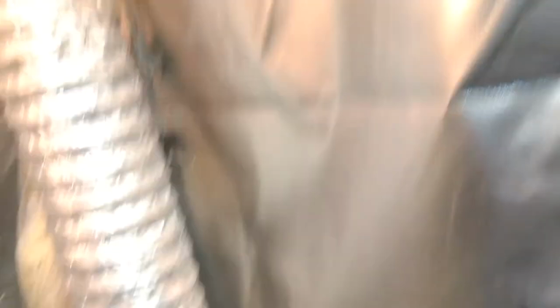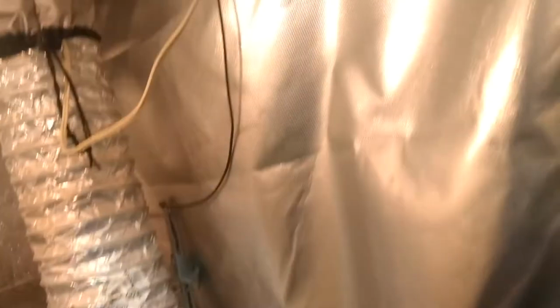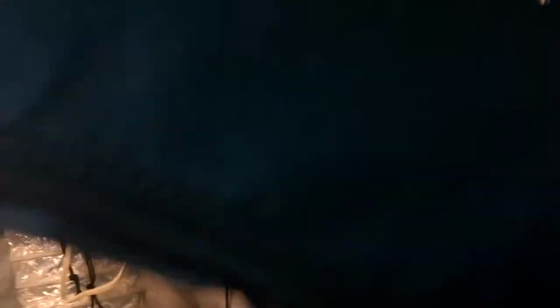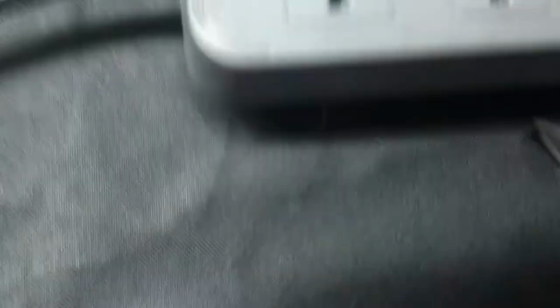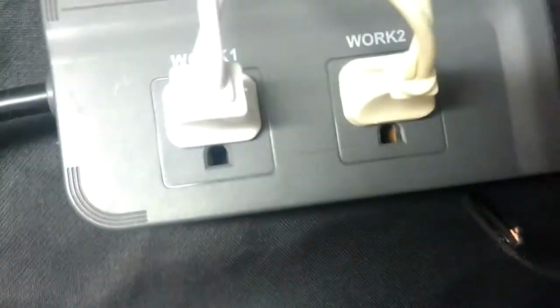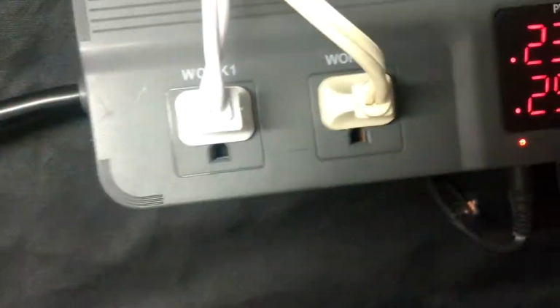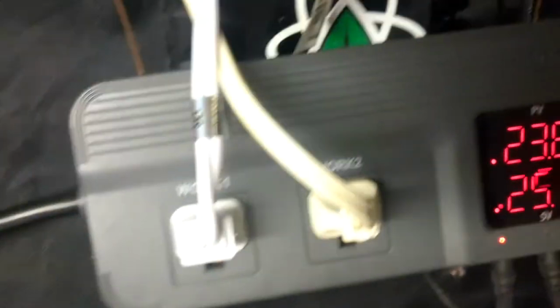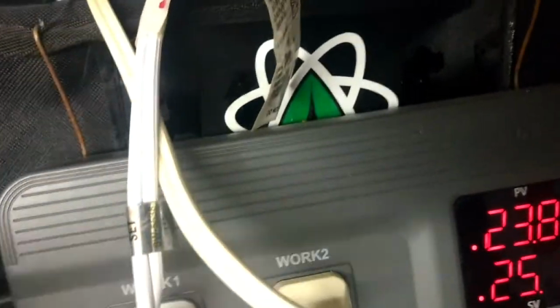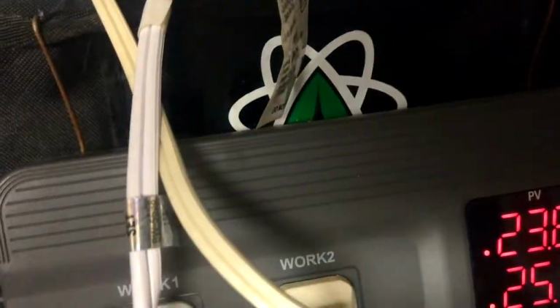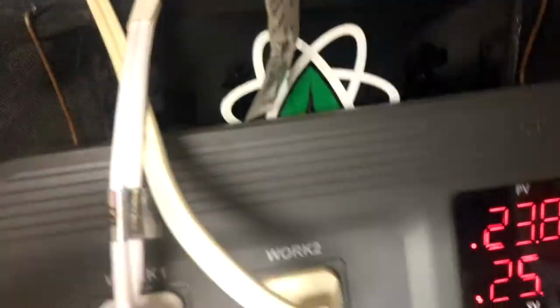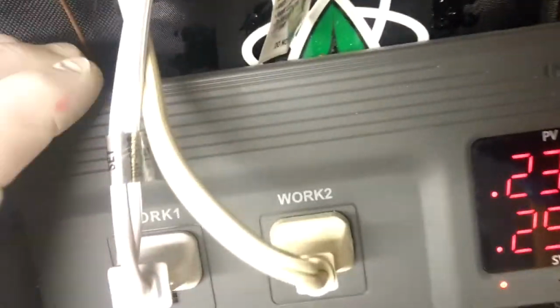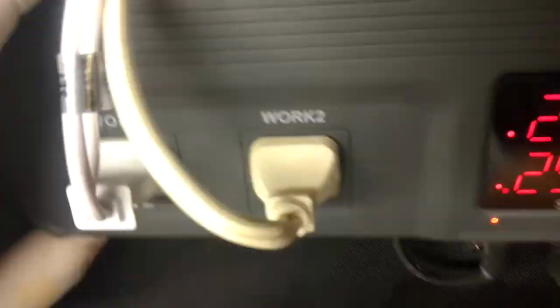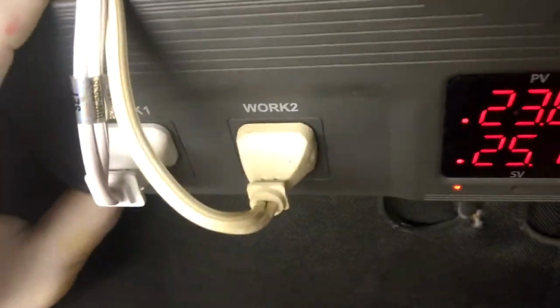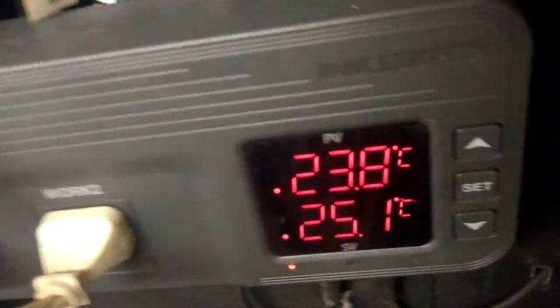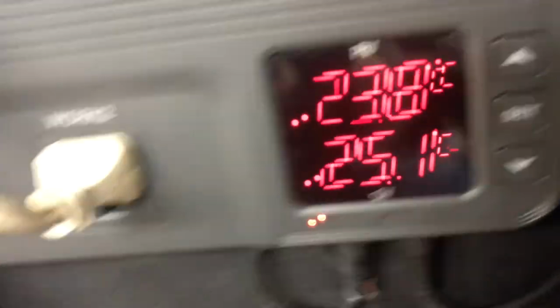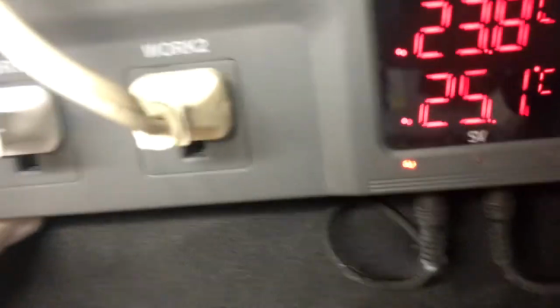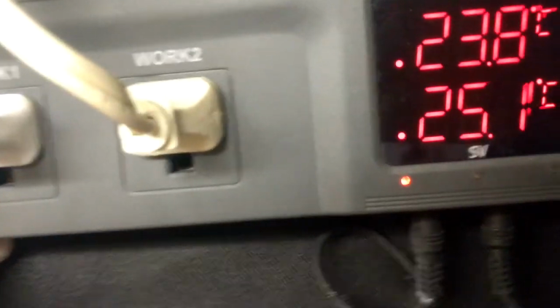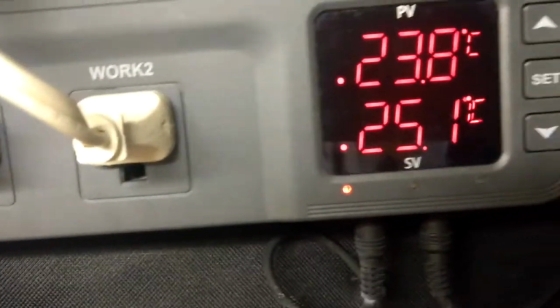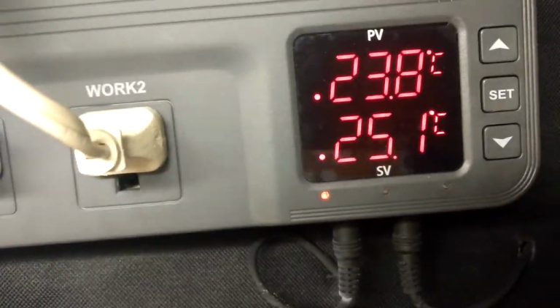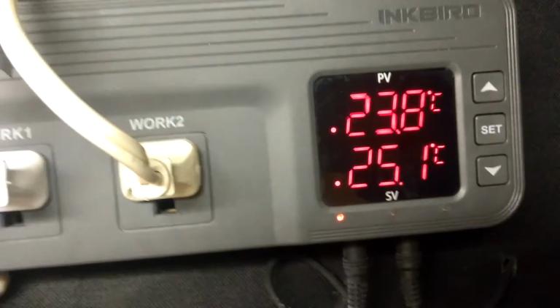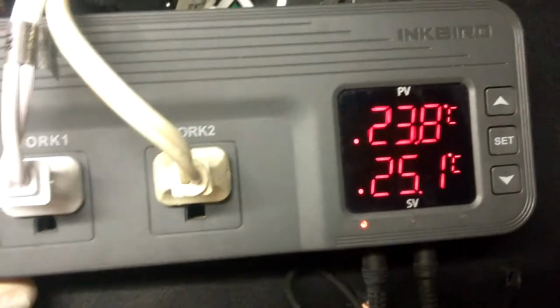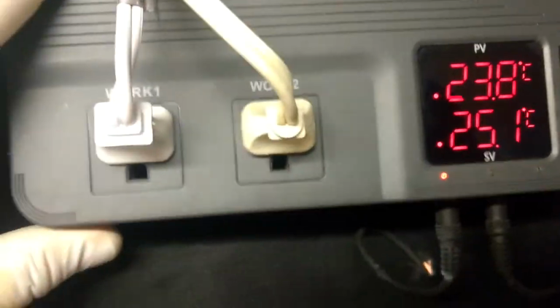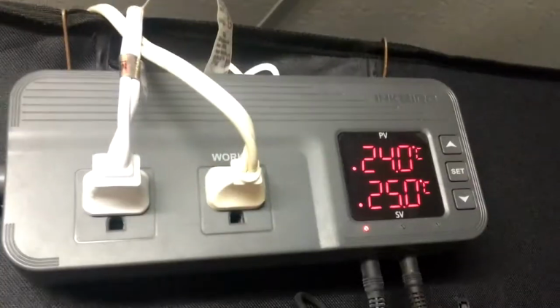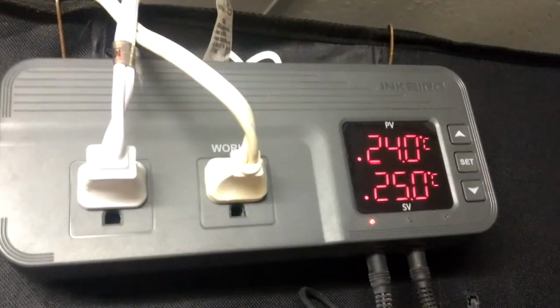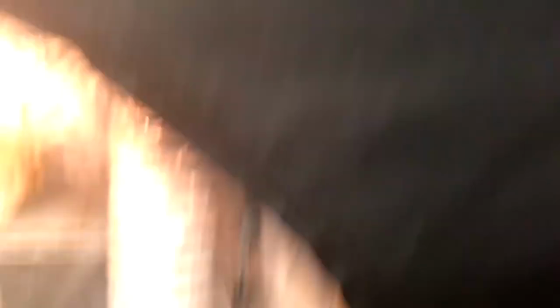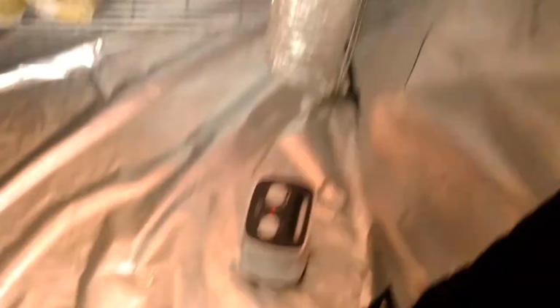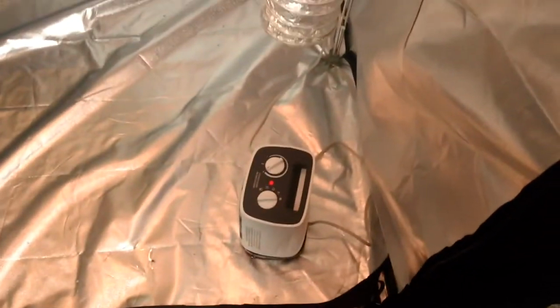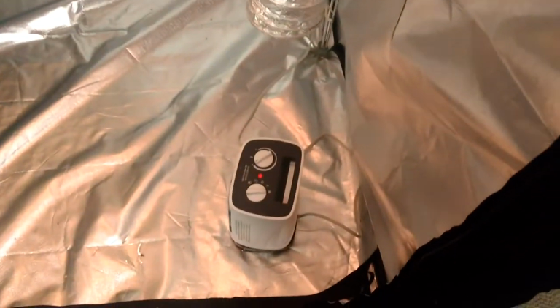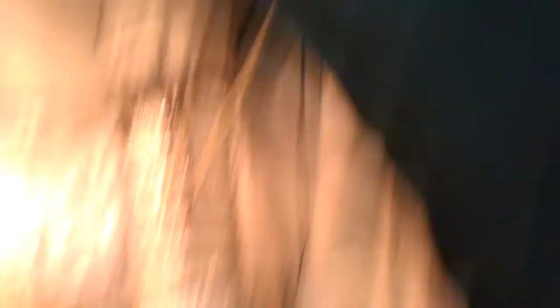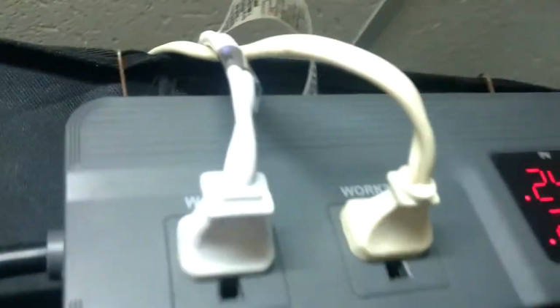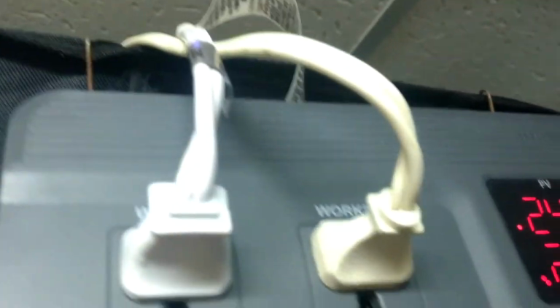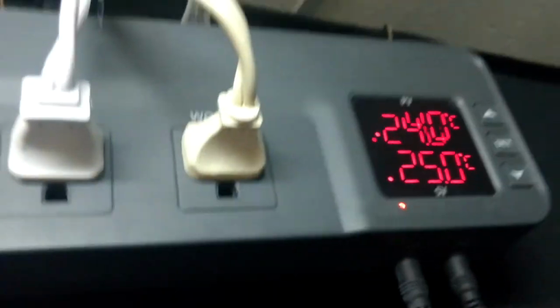So instead I got this. This is from Inkbird — this is your heat controller. Like I said, don't expect that built-in dial to work for you. Use this. Buy one of these.